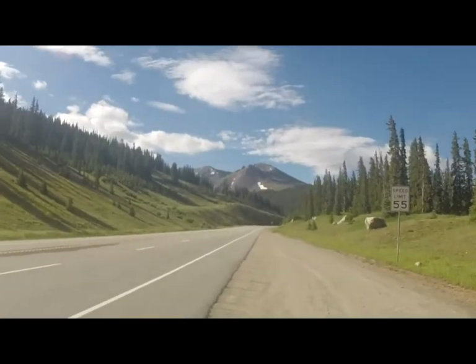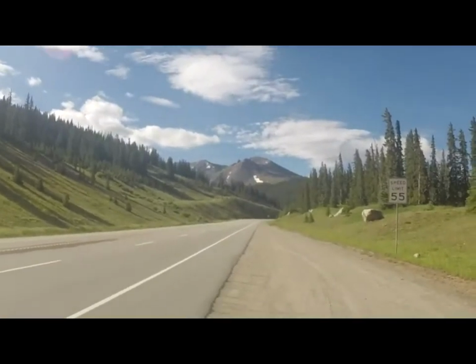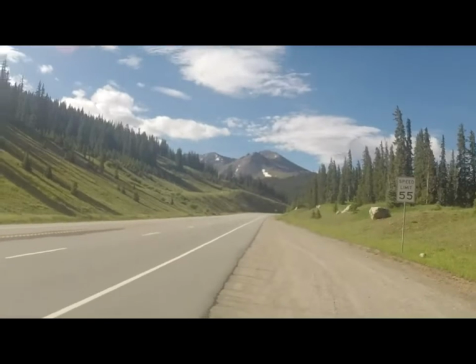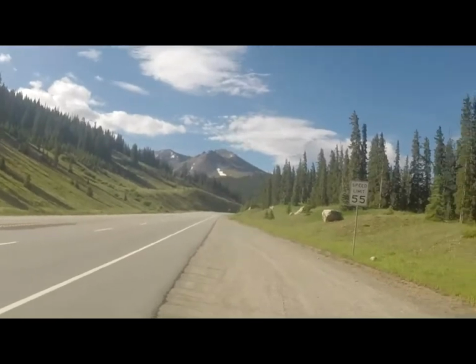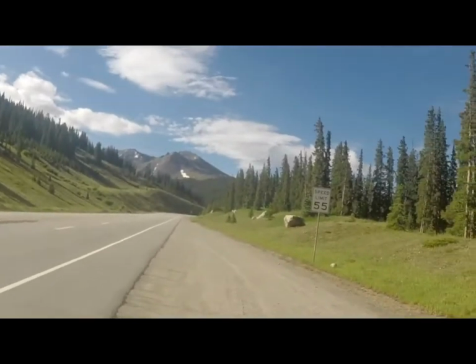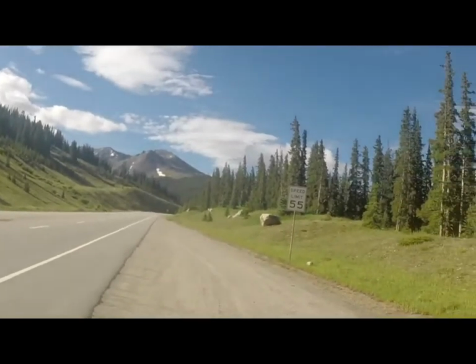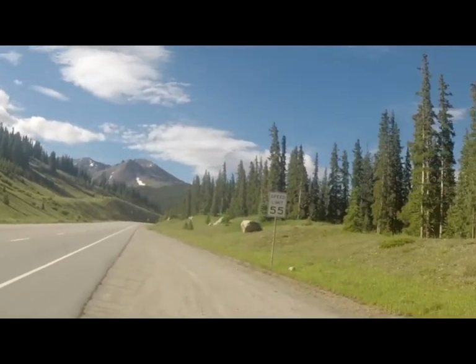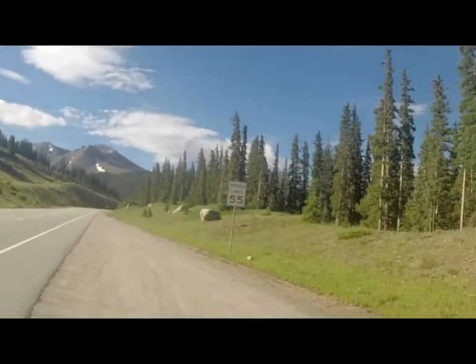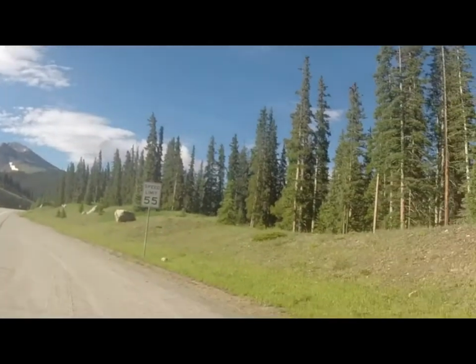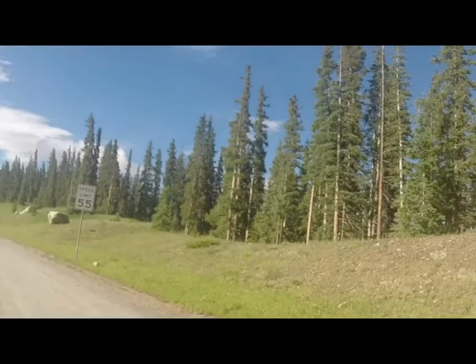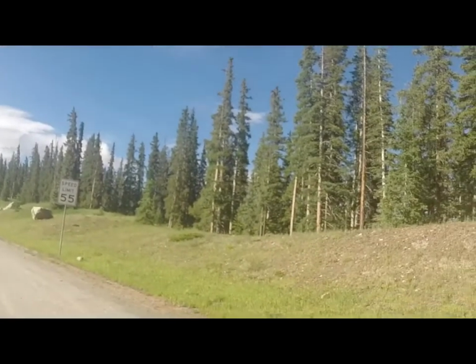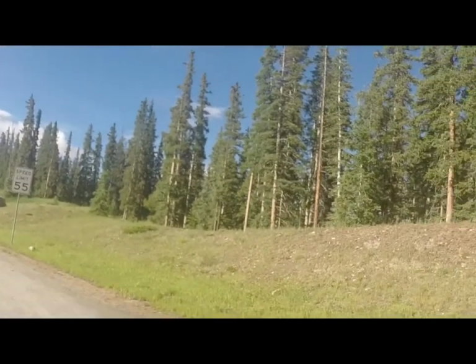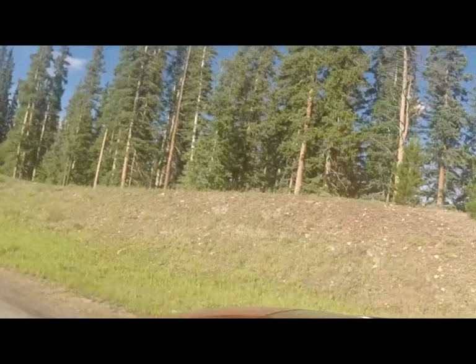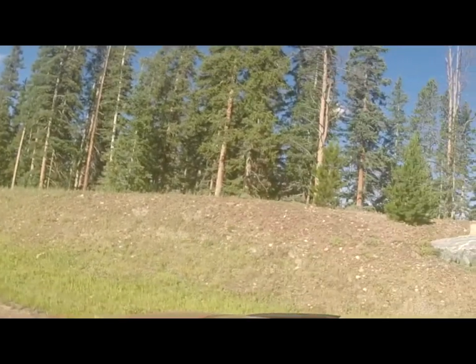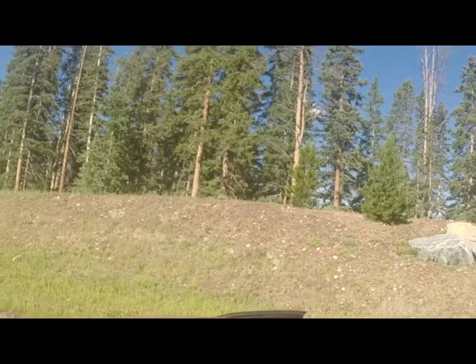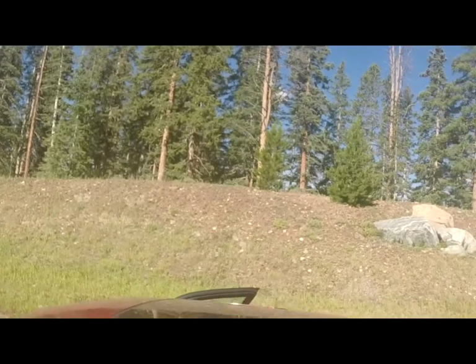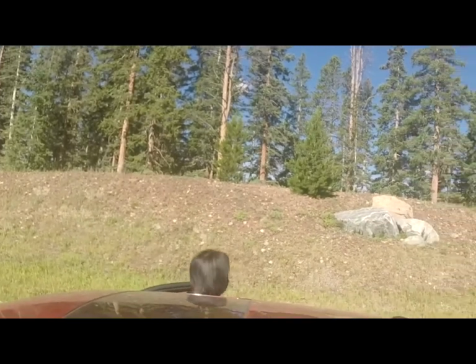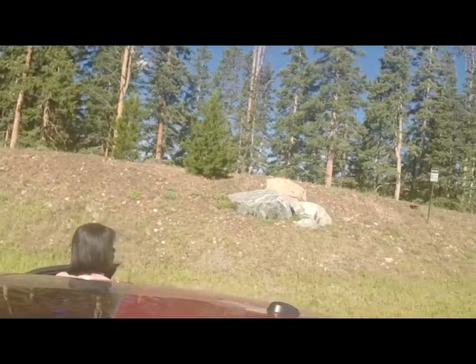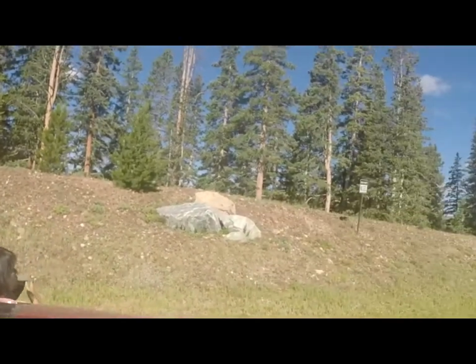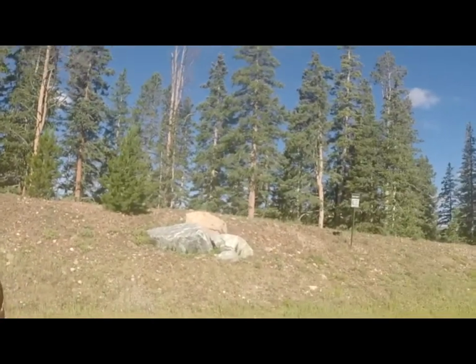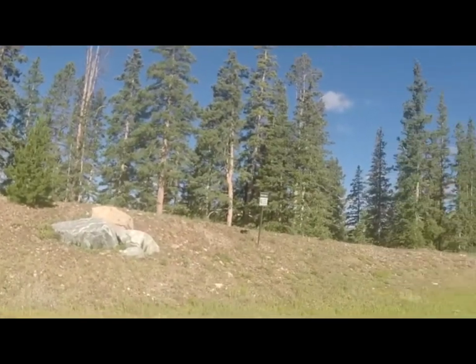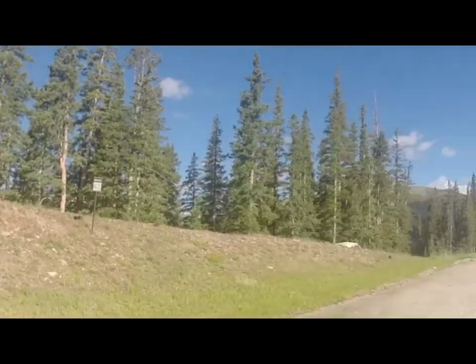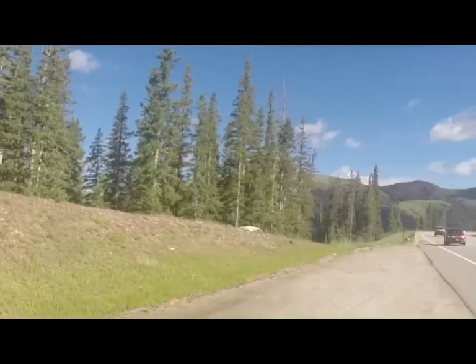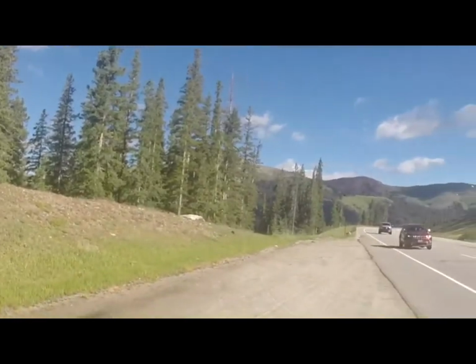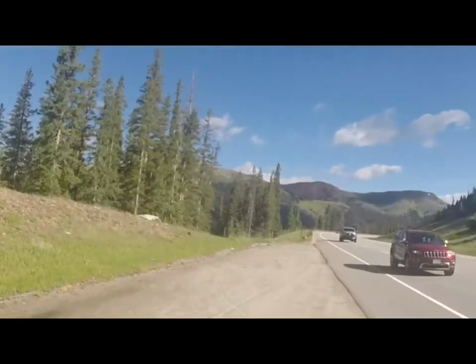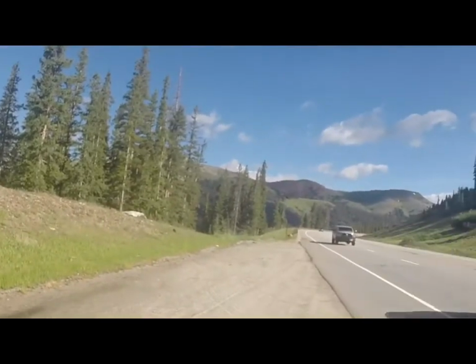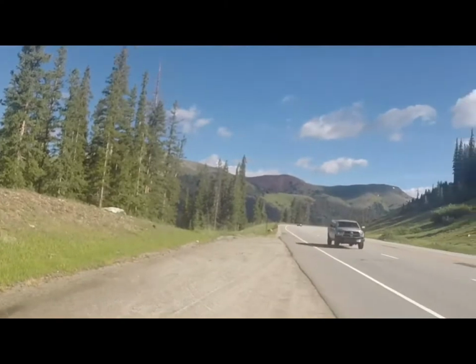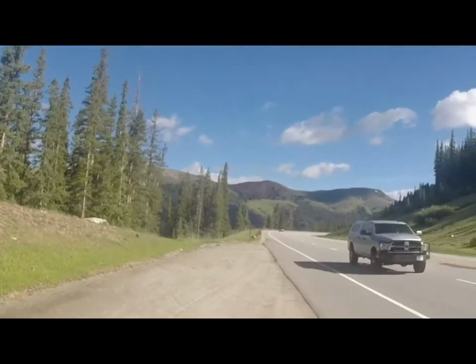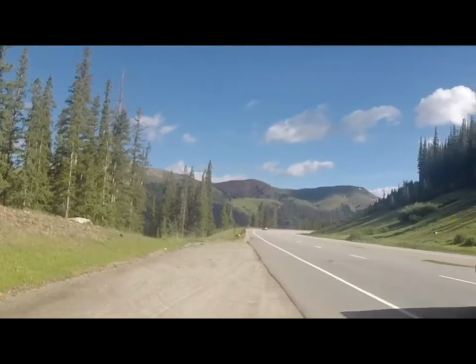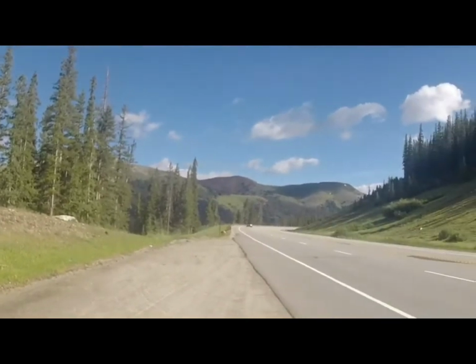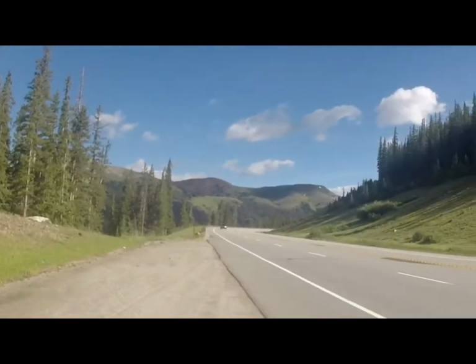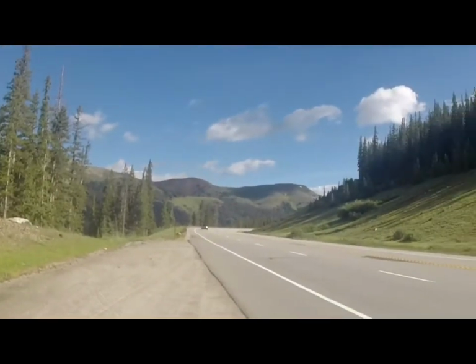It is so beautiful here. It's like we're stopping every mile to take video and pictures. It'll take us forever to get out of here.